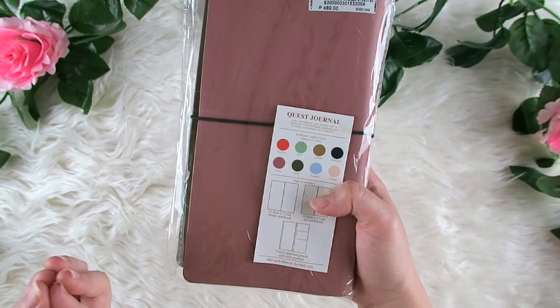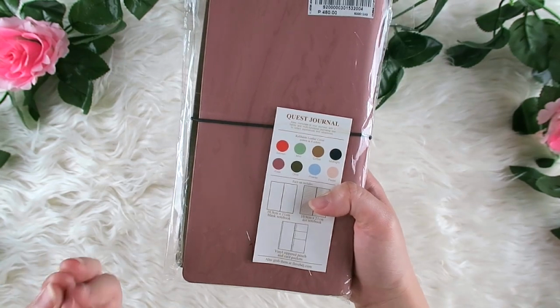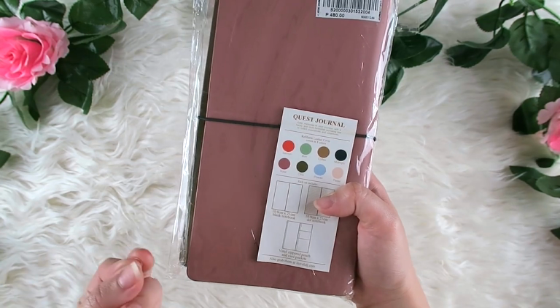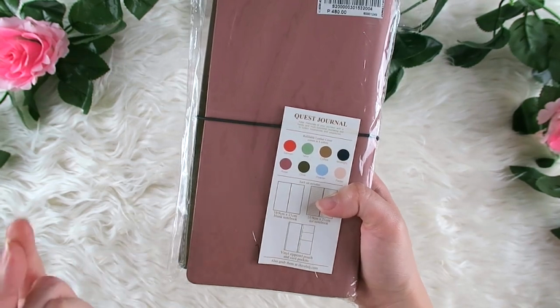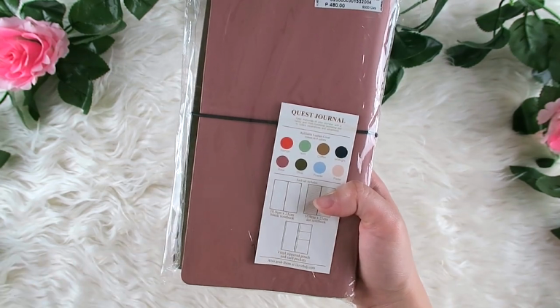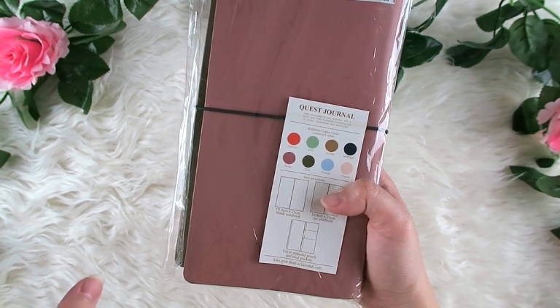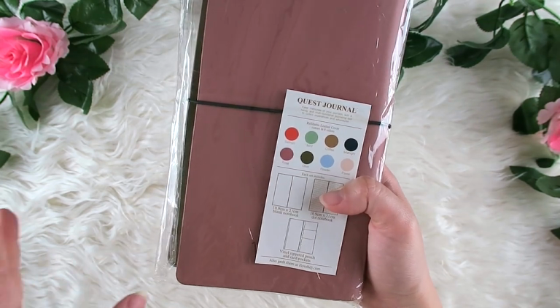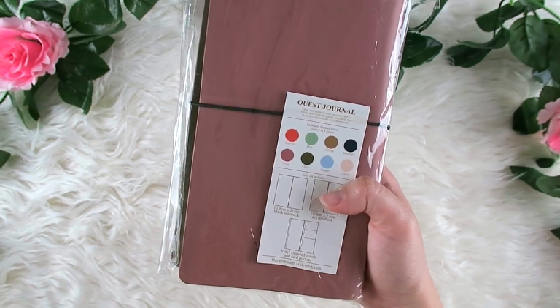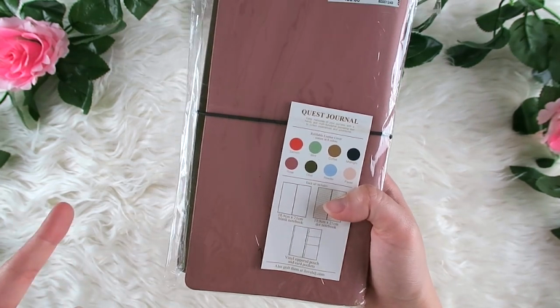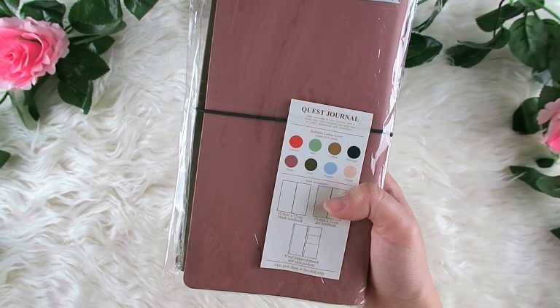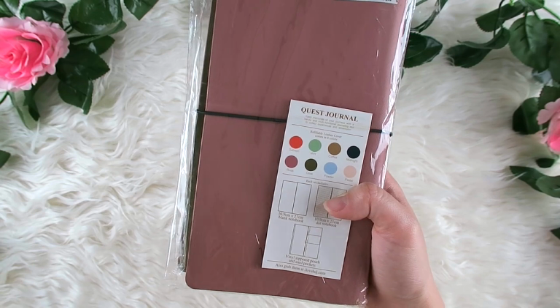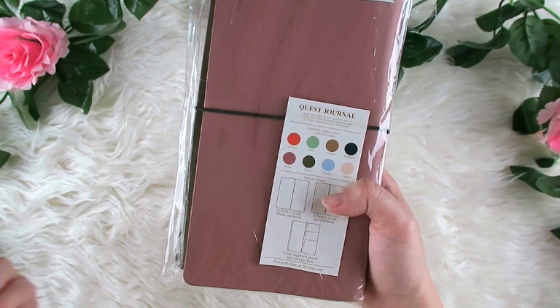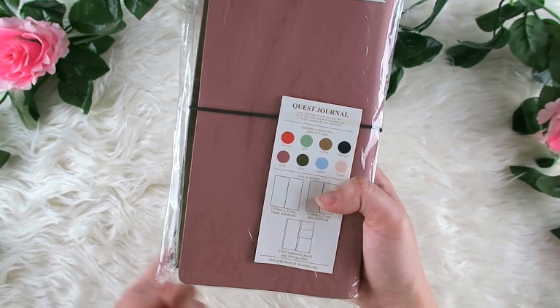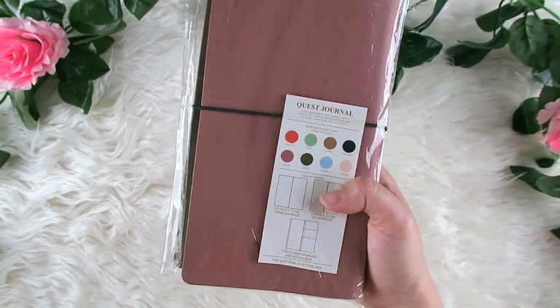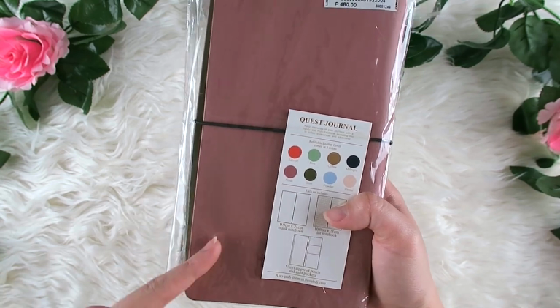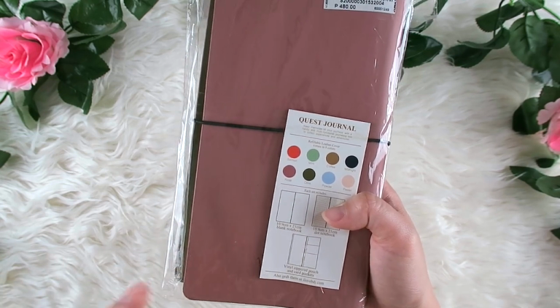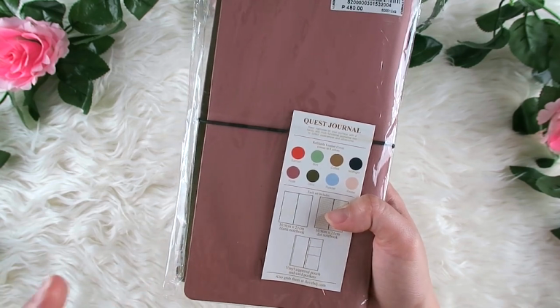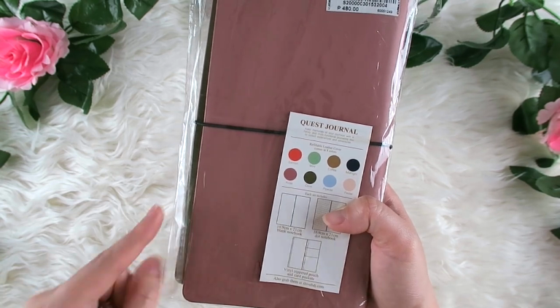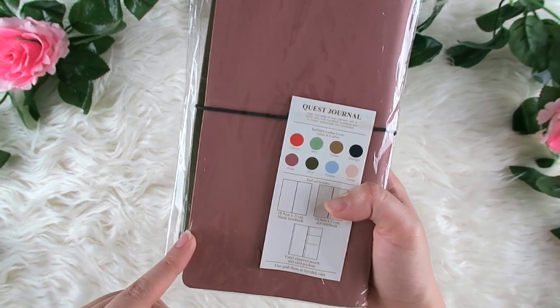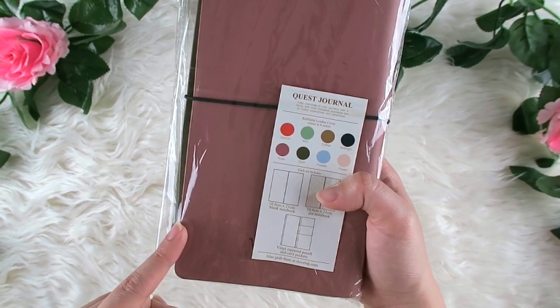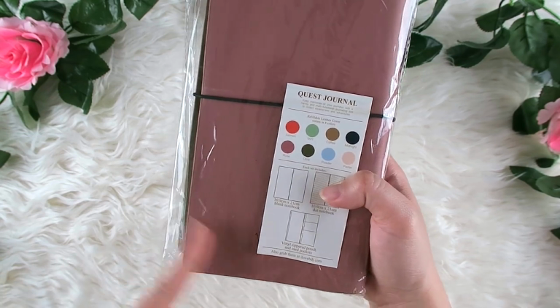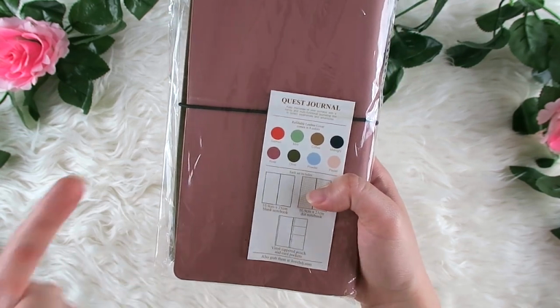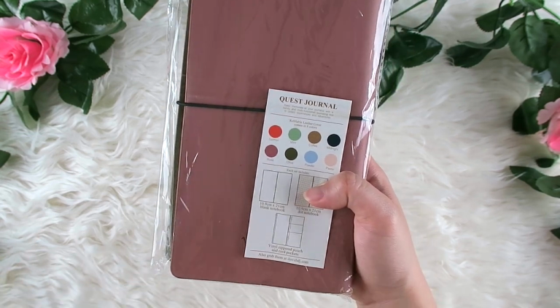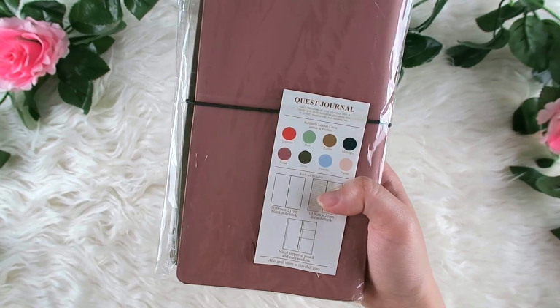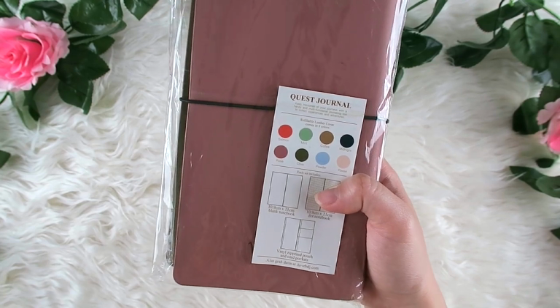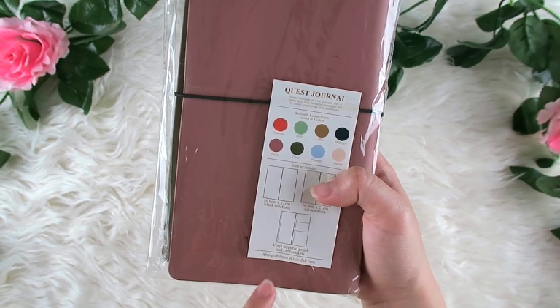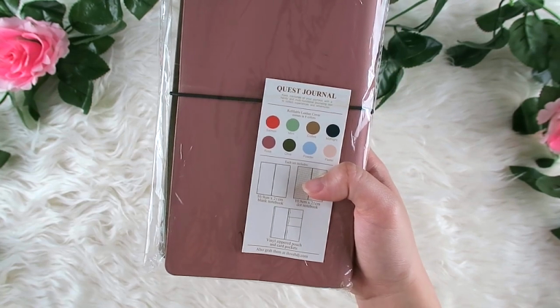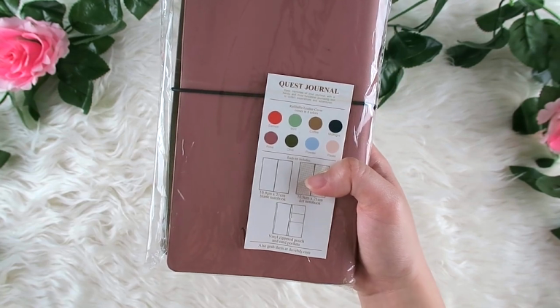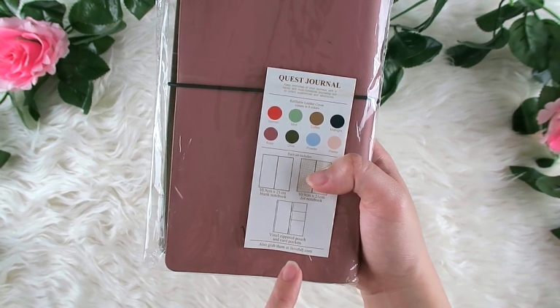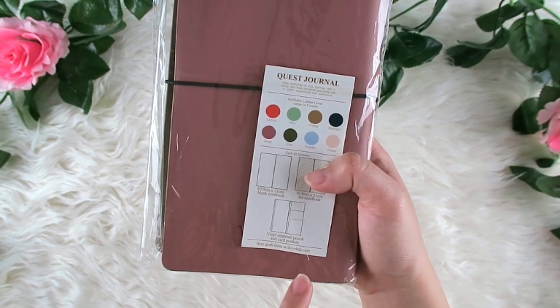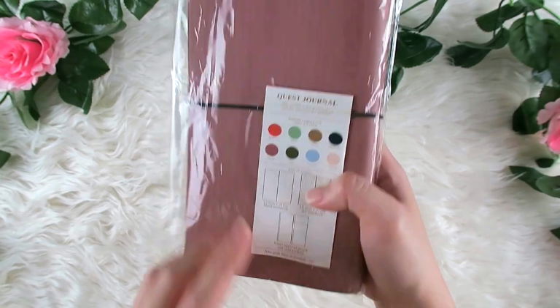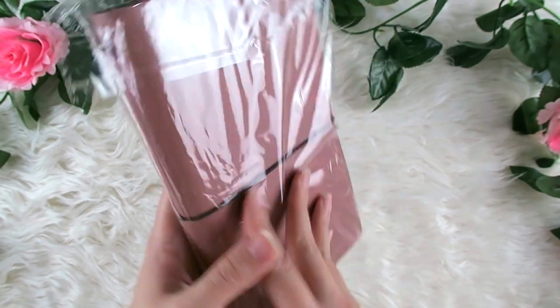Each set includes a blank notebook, a dotted notebook, and a vinyl zippered pouch with card pockets. If you don't have time to check your local bookstore or the color you want isn't available, you can grab them at ilovebtj.com.